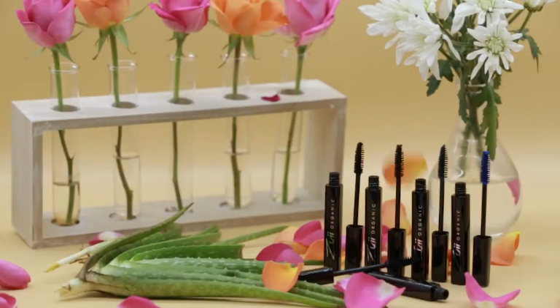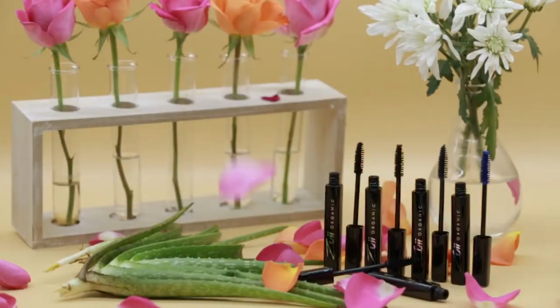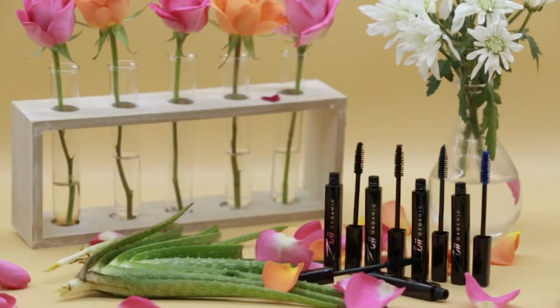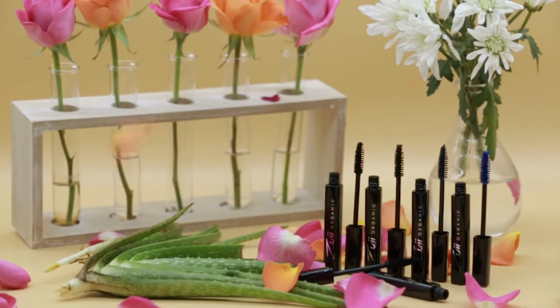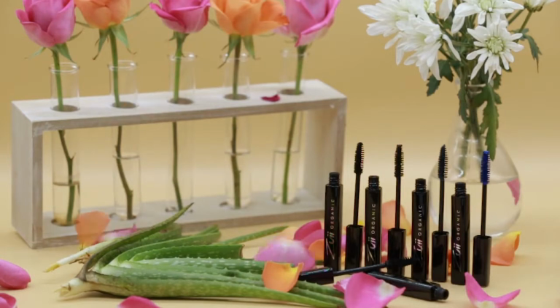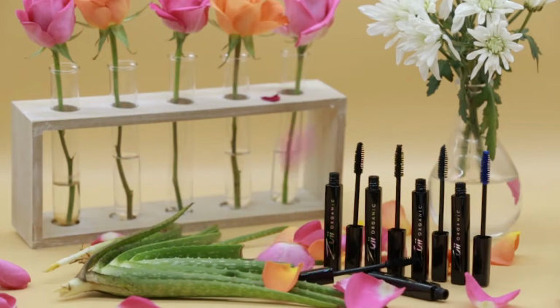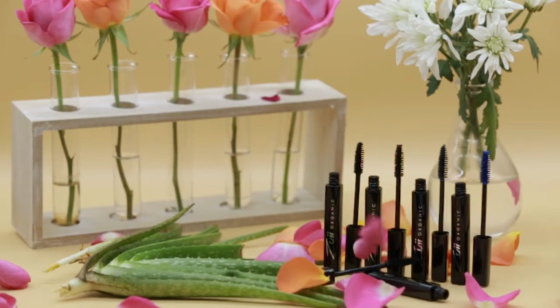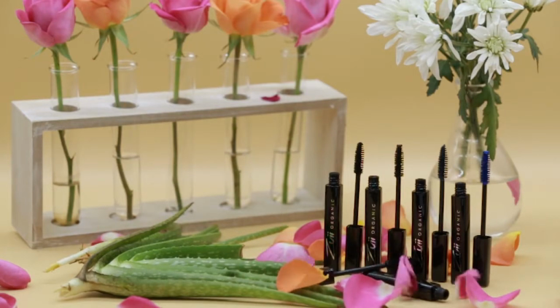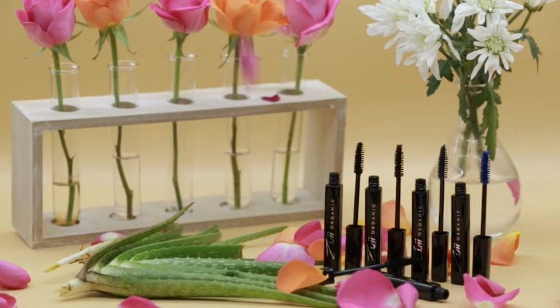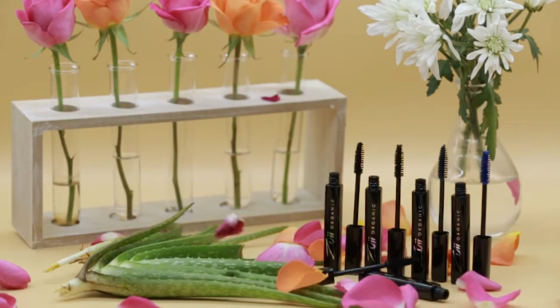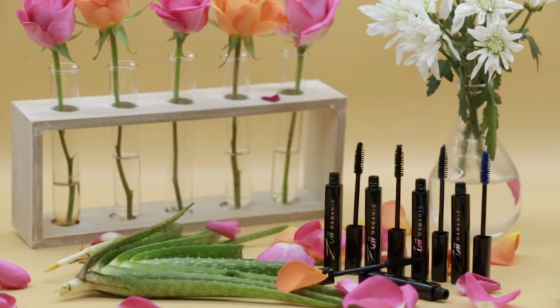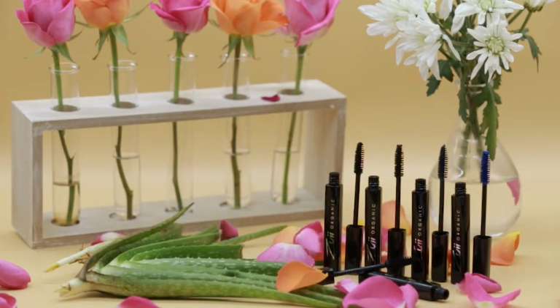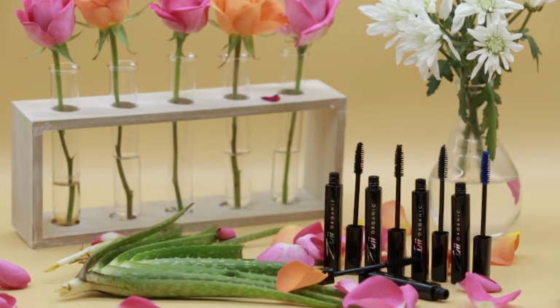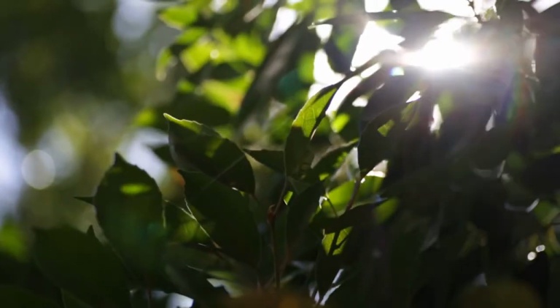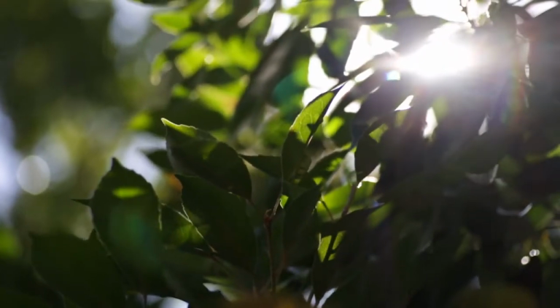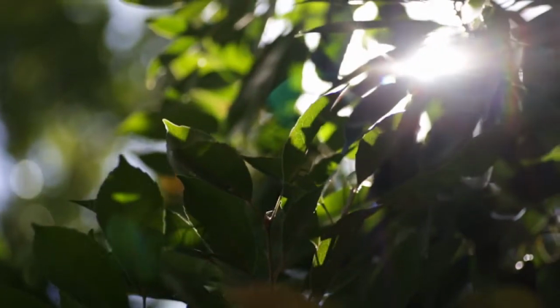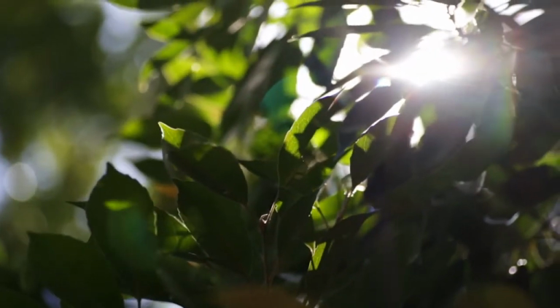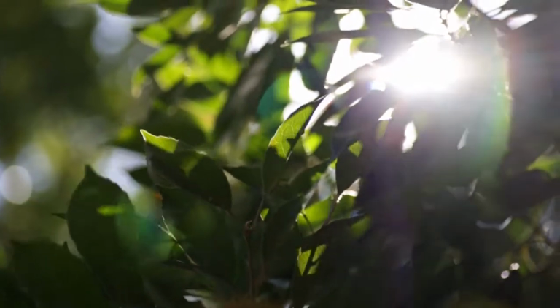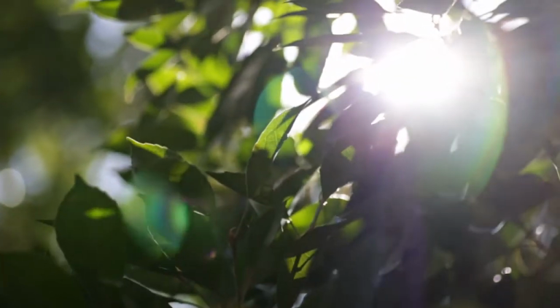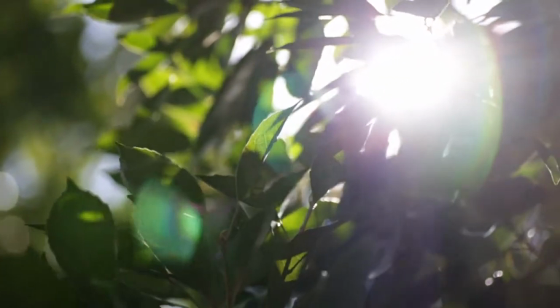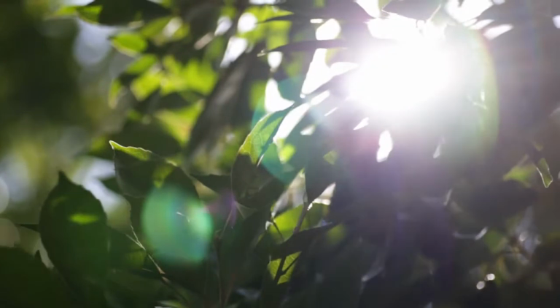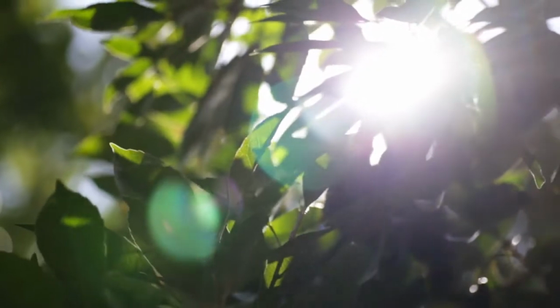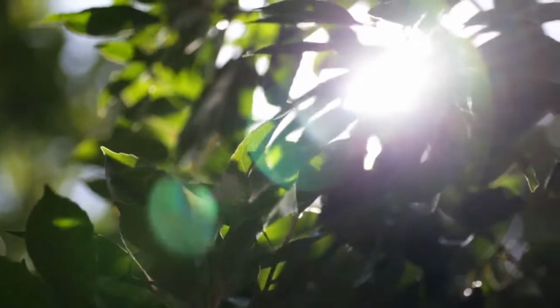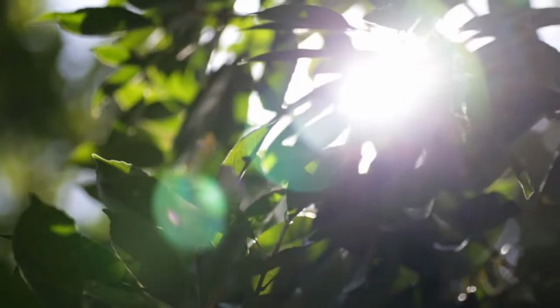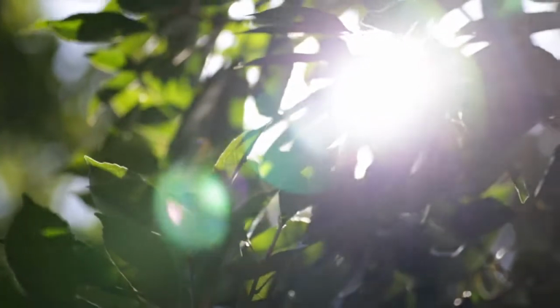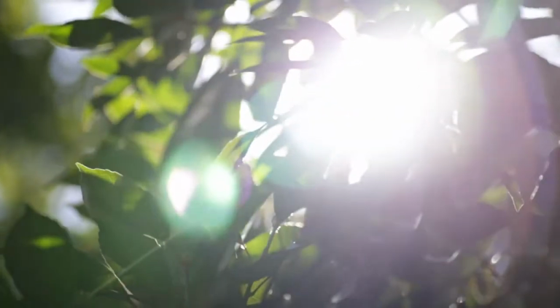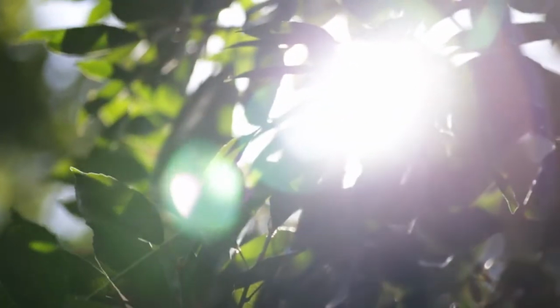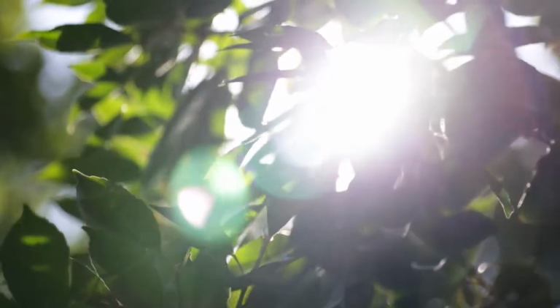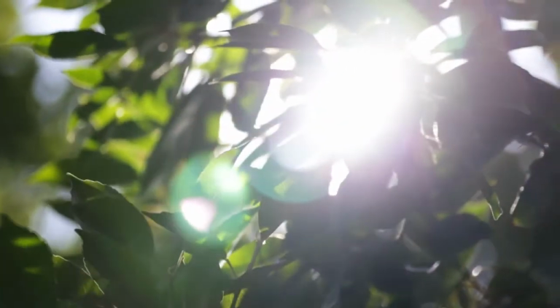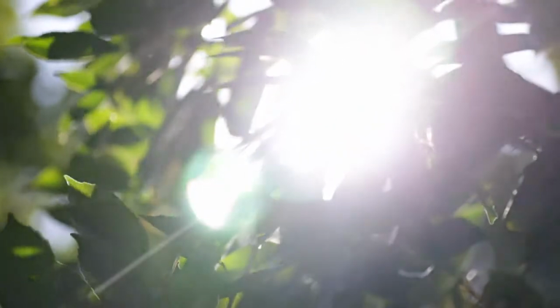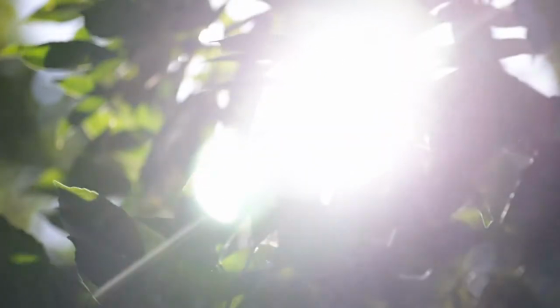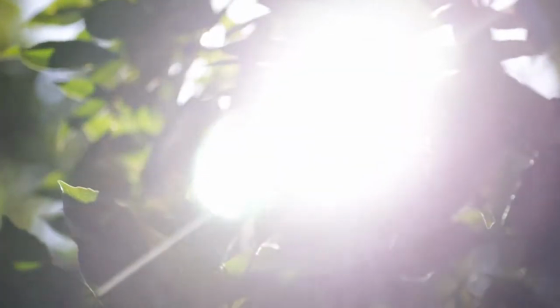Enriched with the benefits of Certified Organic Wax and a unique blend of Certified Organic Nettle and Horse Tail Extracts to condition, nourish and regenerate your lashes.